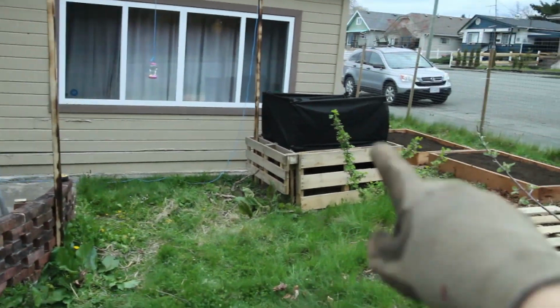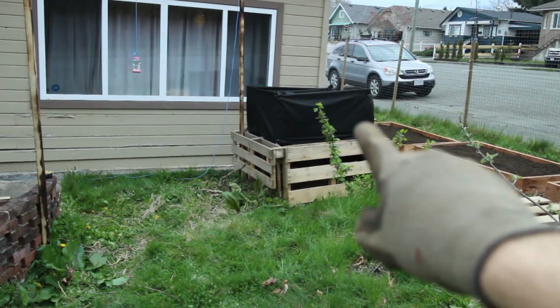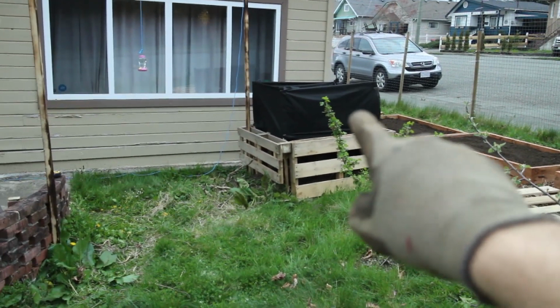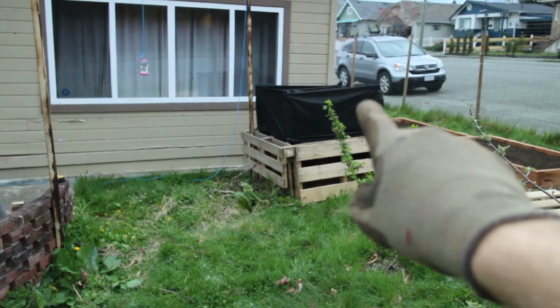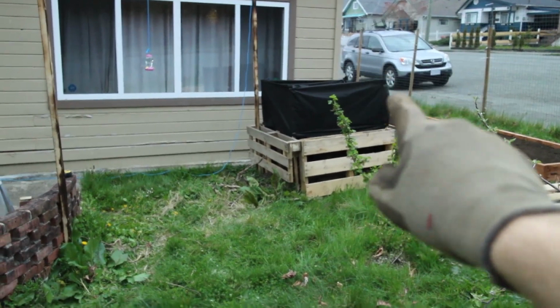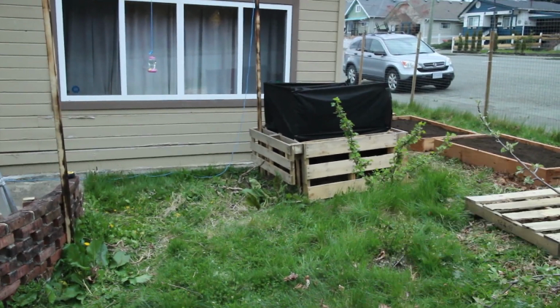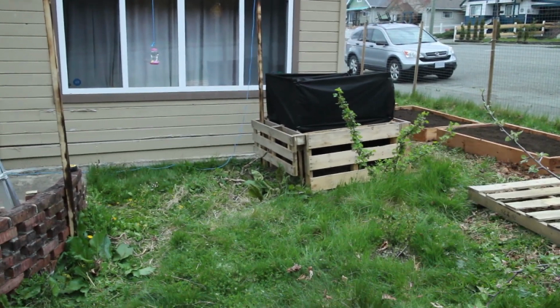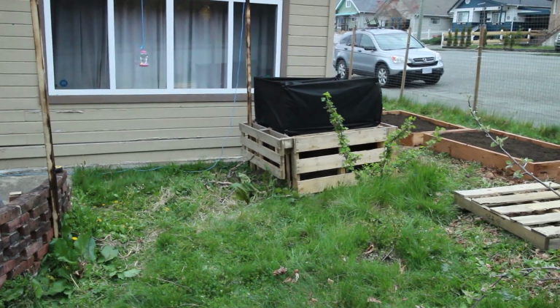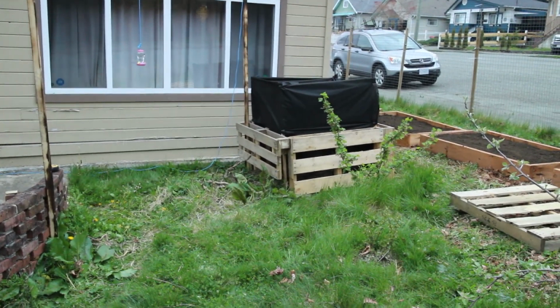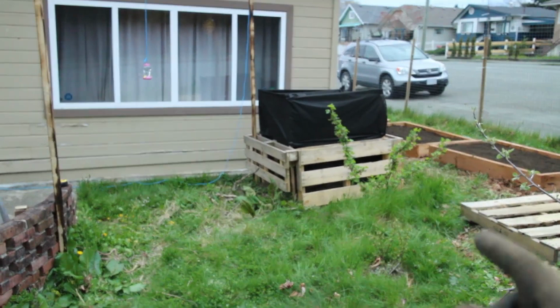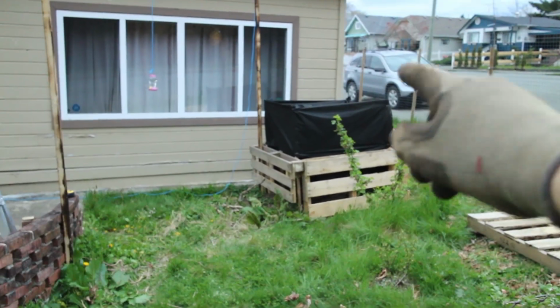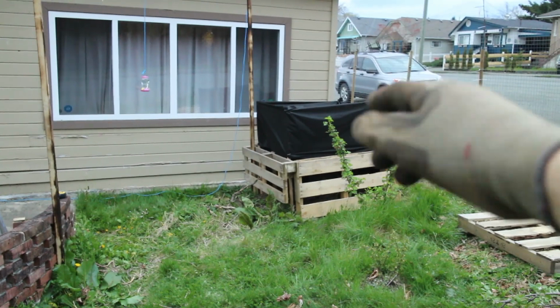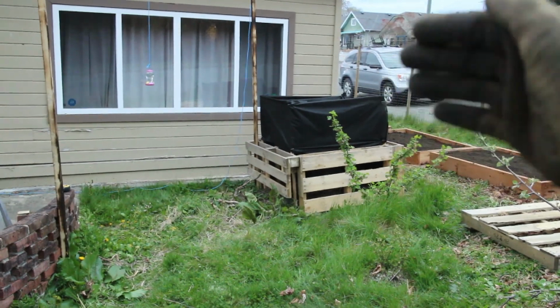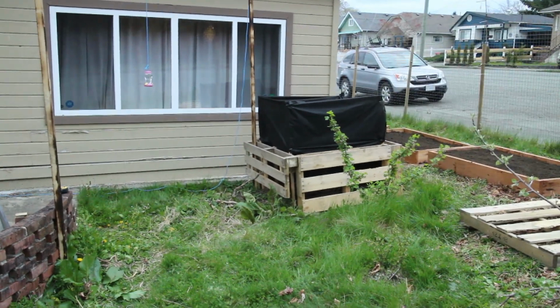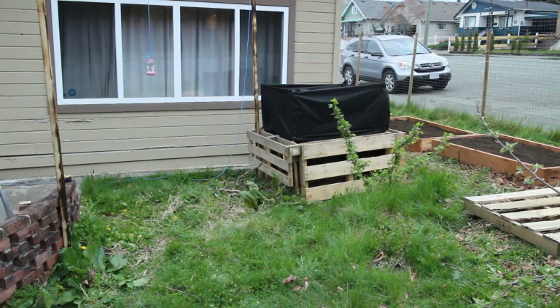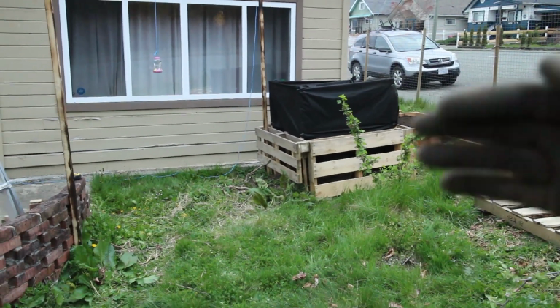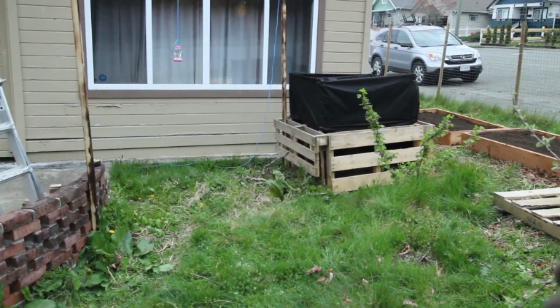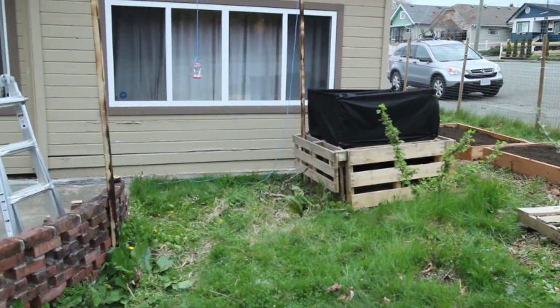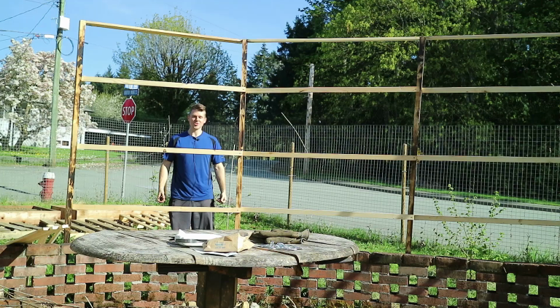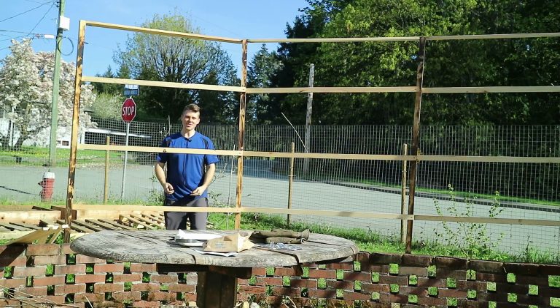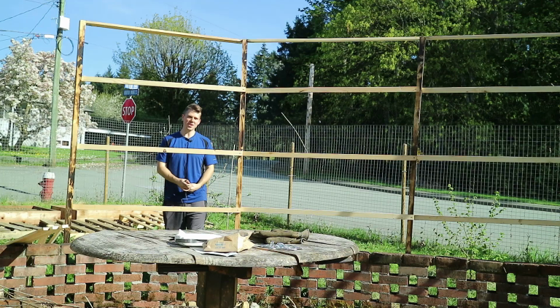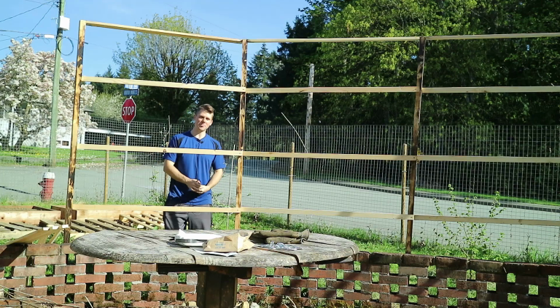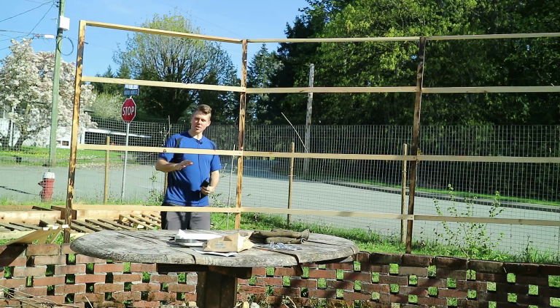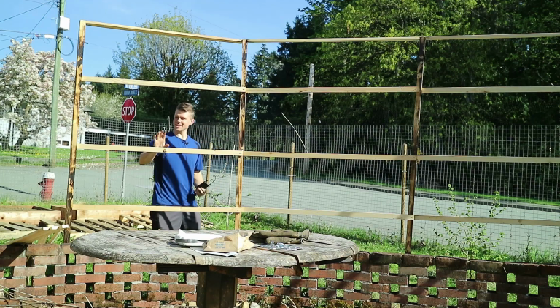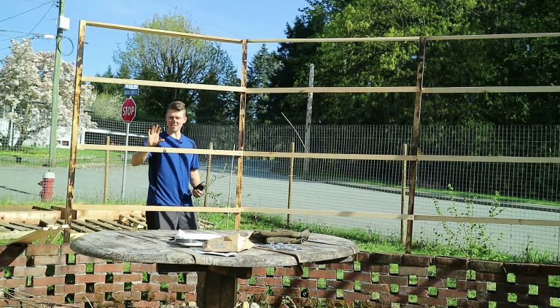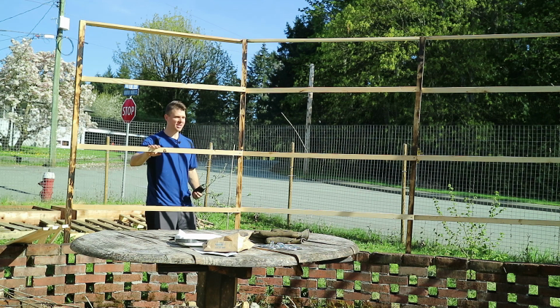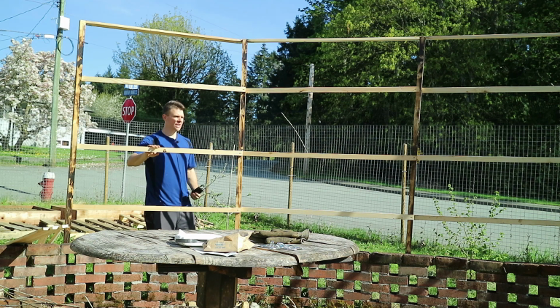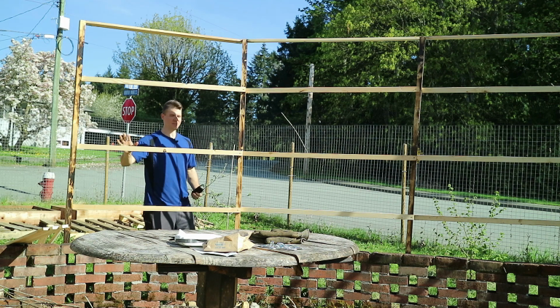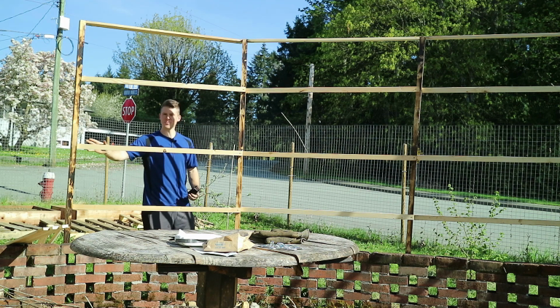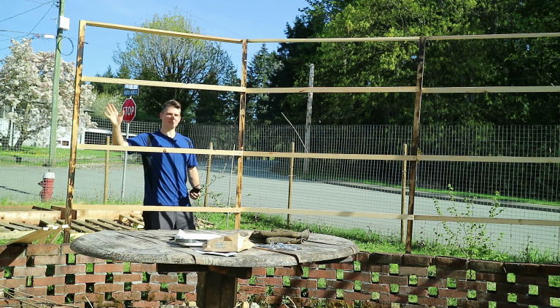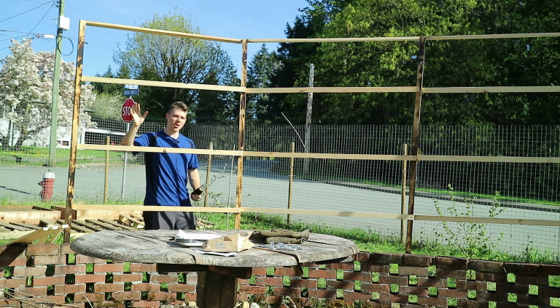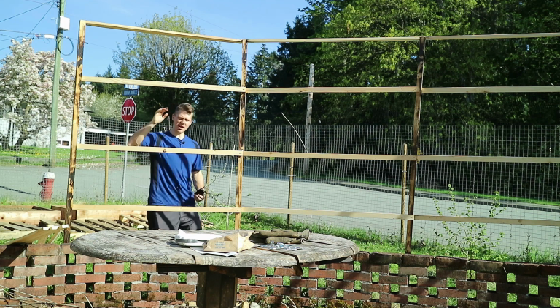I still have light going into my potato bin. I'm actually going to create a solution to be able to drop the fabric down and then raise it up later. As you can see, there's been a bit of progress since the last footage — I've got this basic frame all up now.